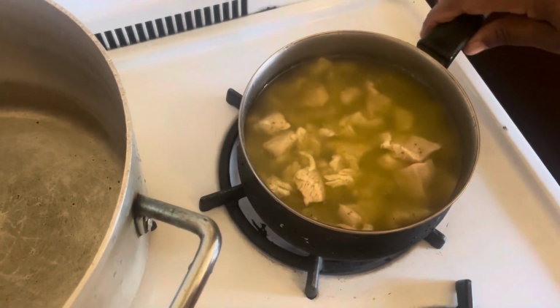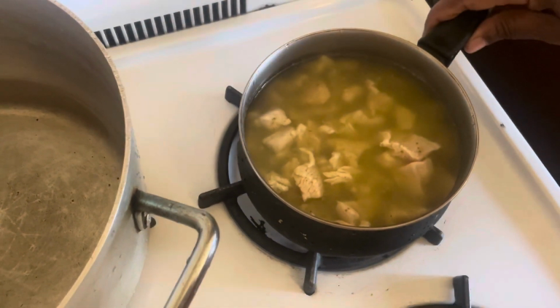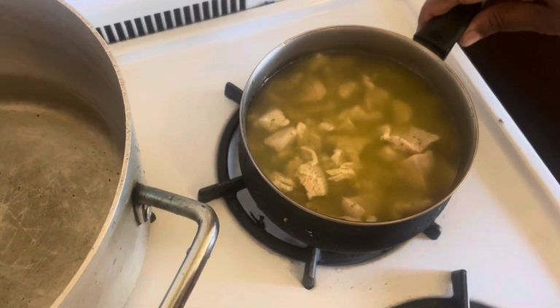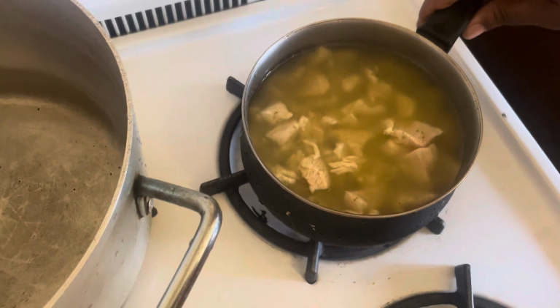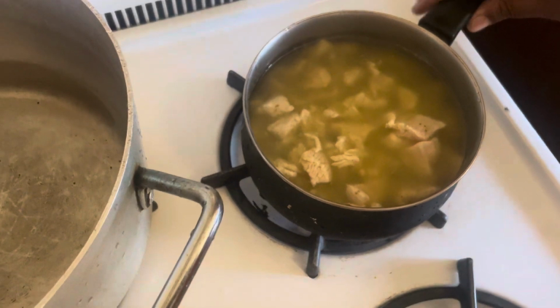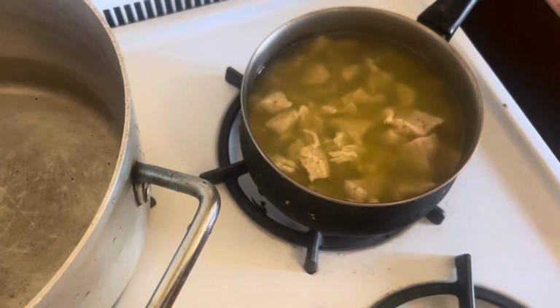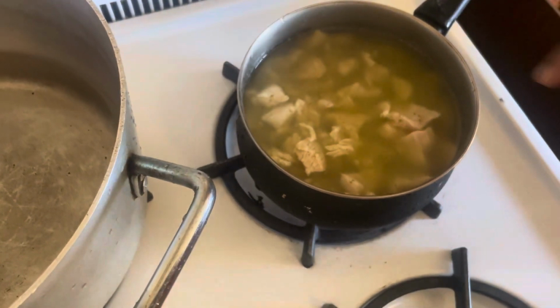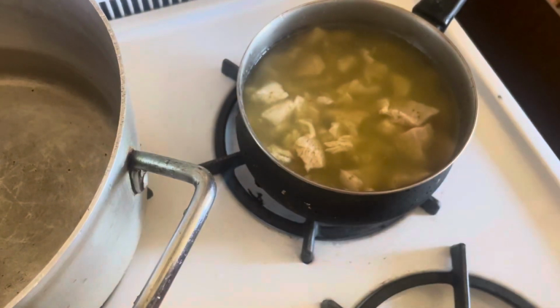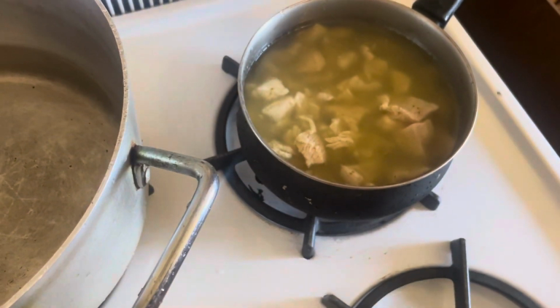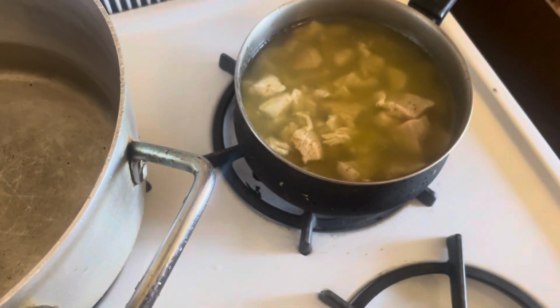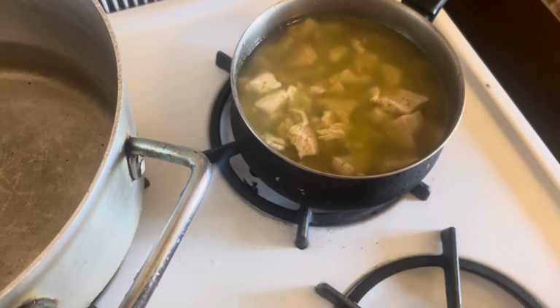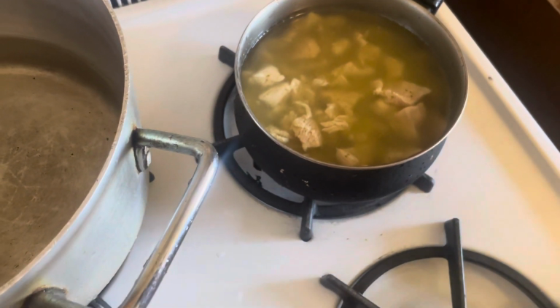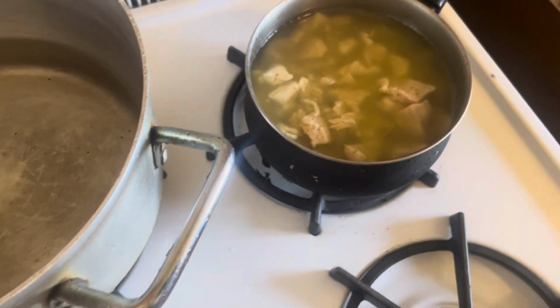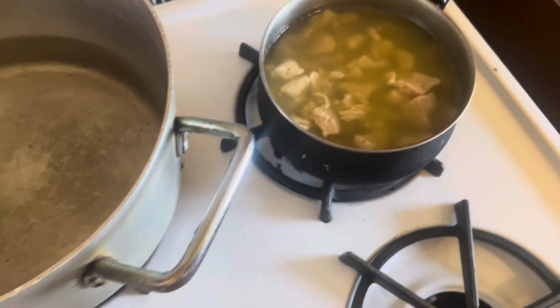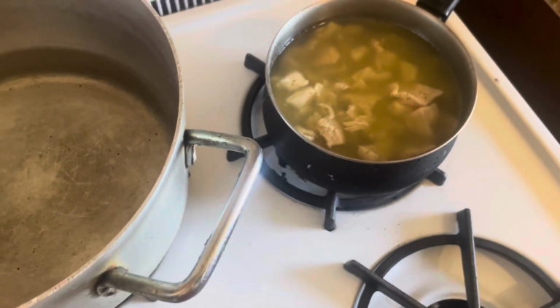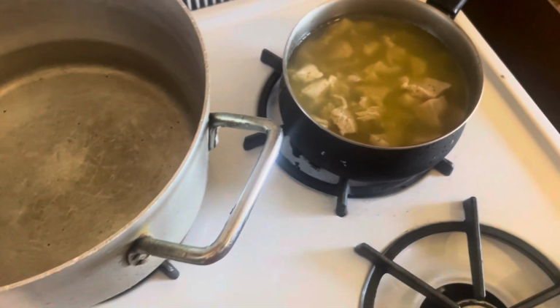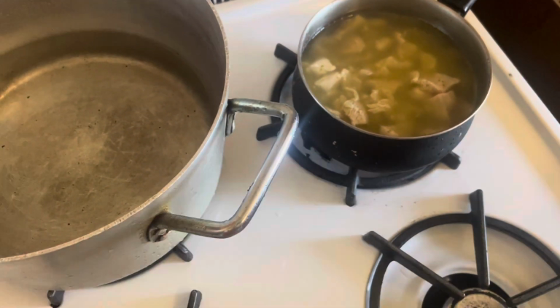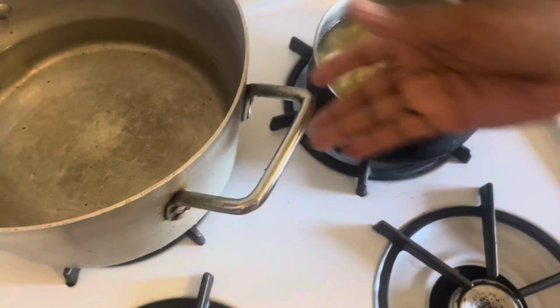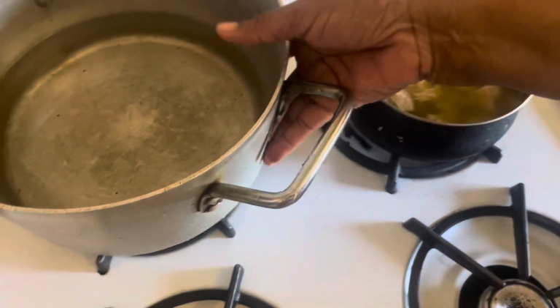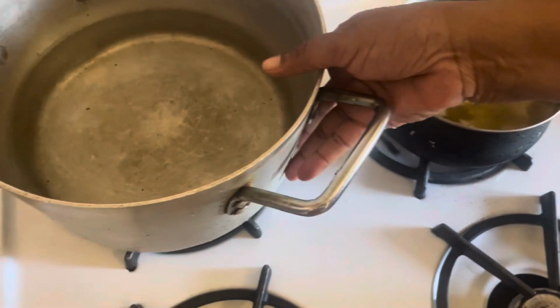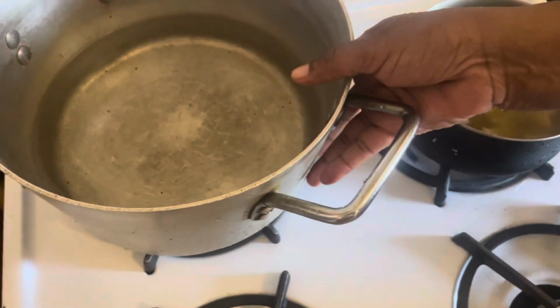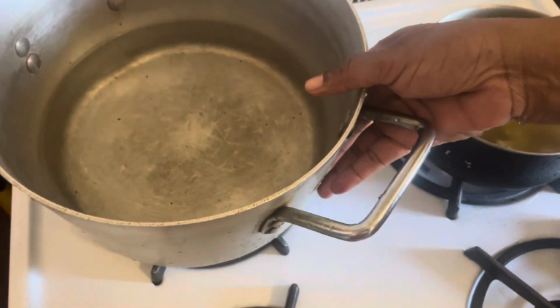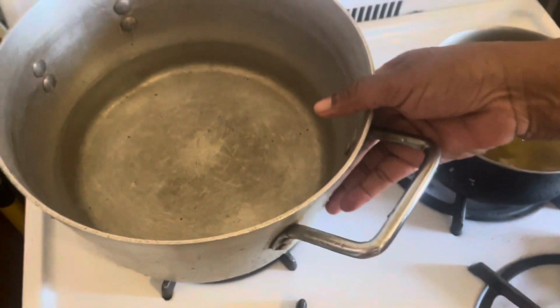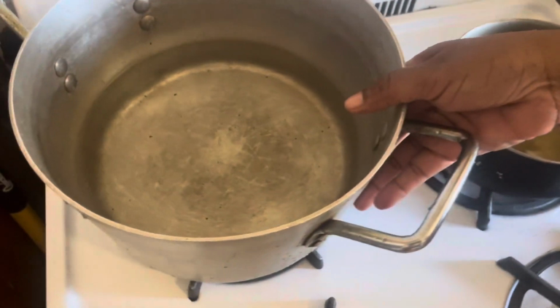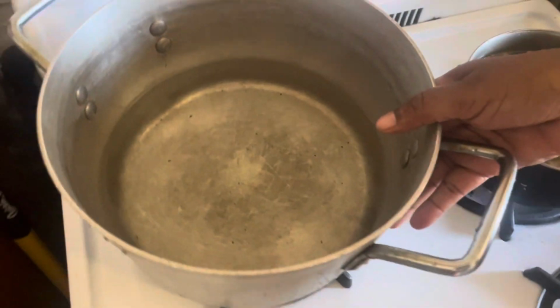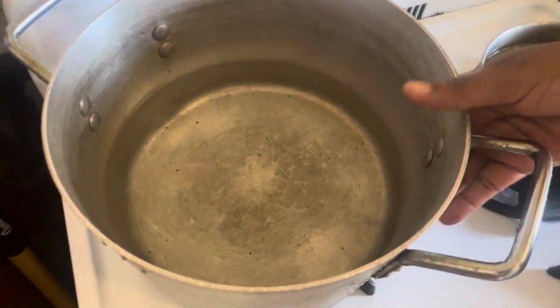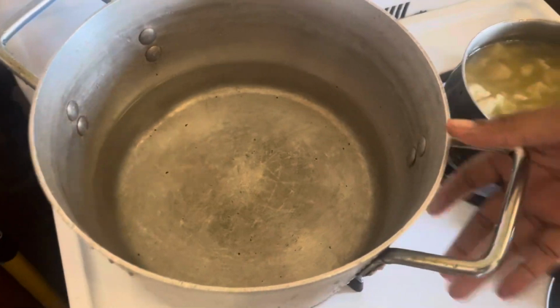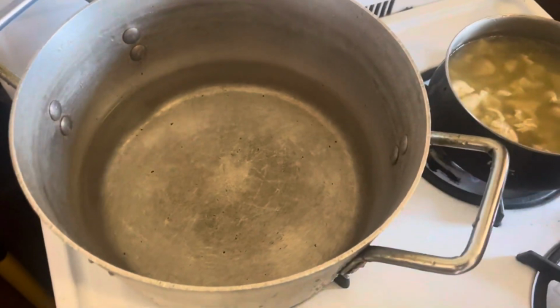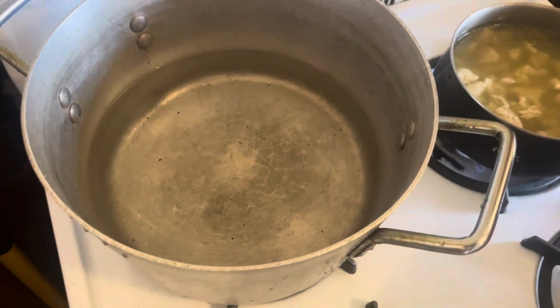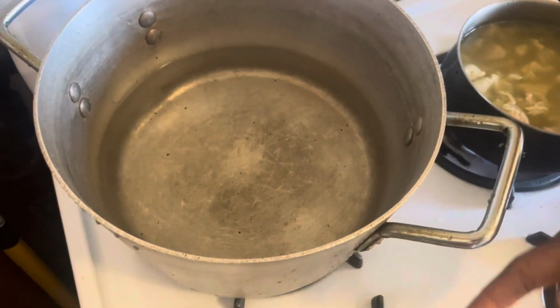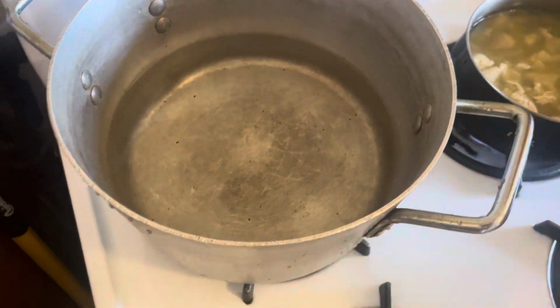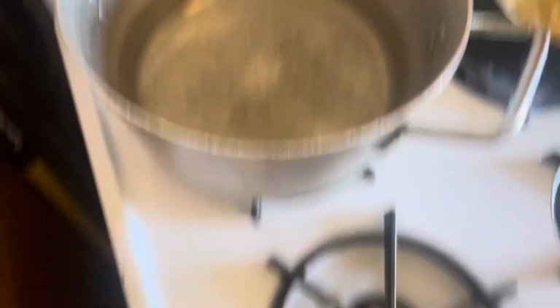I'm going to boil it all first, then mix everything together. This is the water we're boiling here for the lo mein.